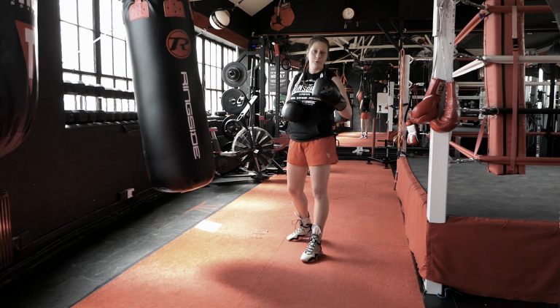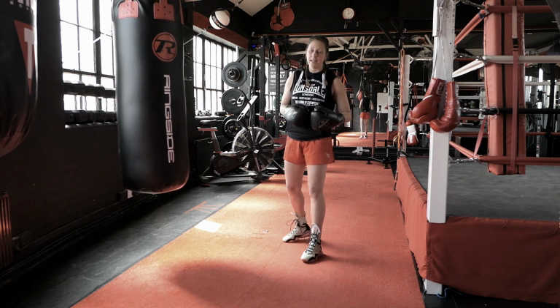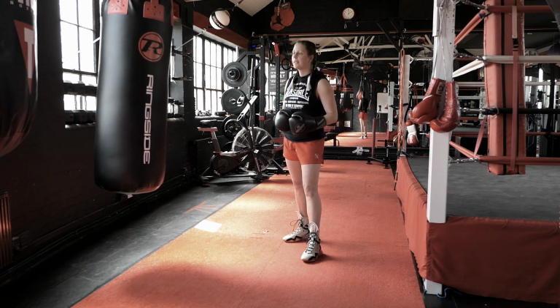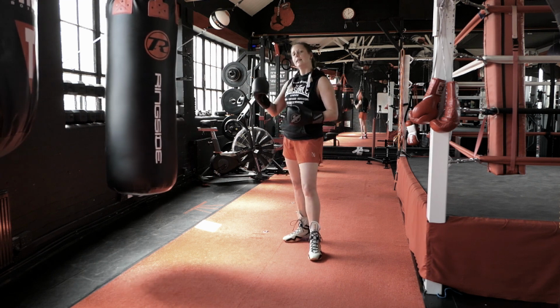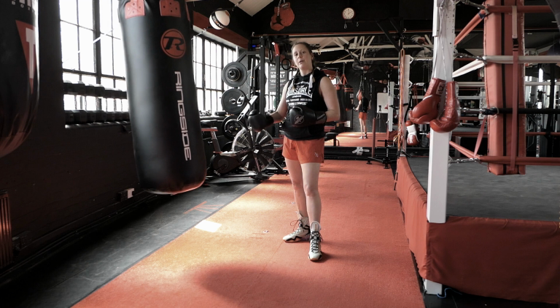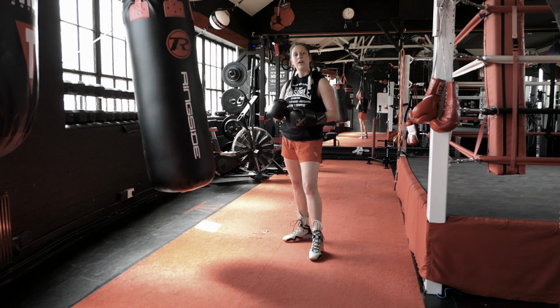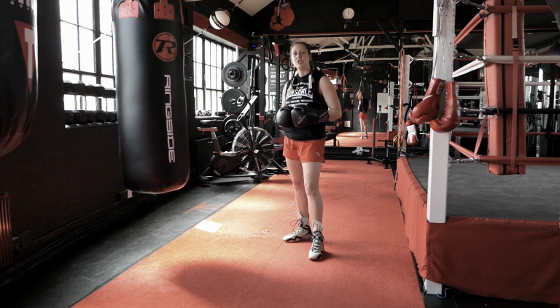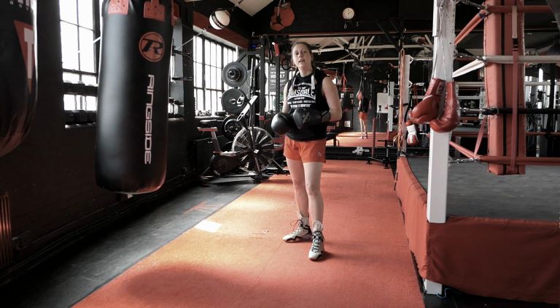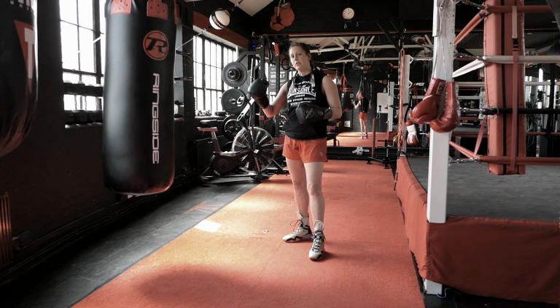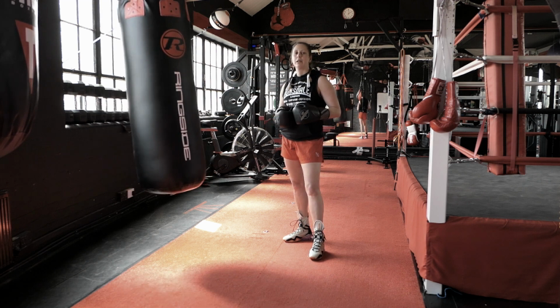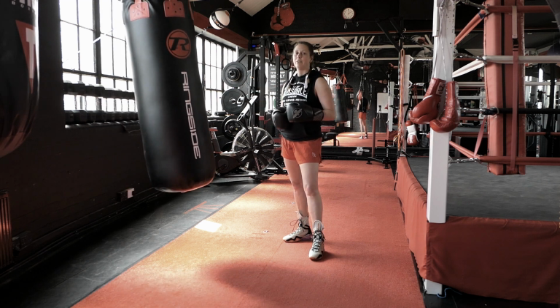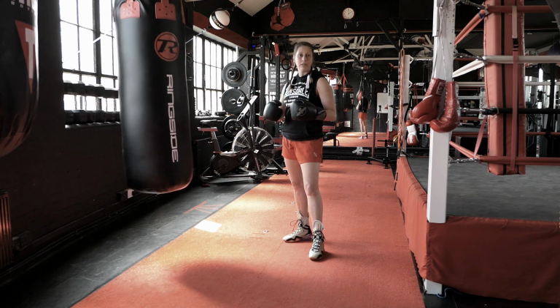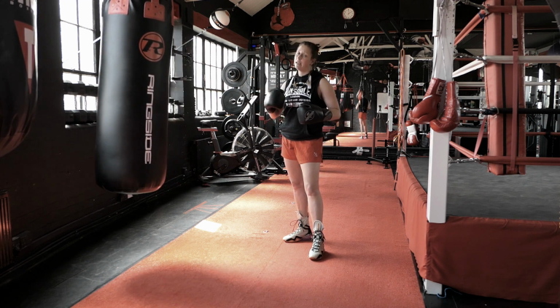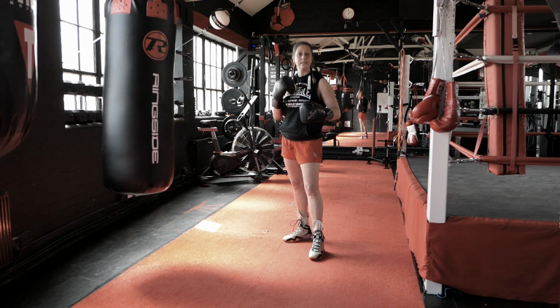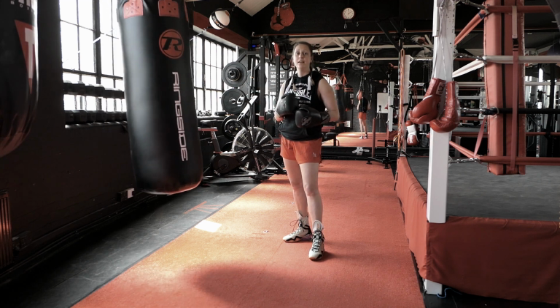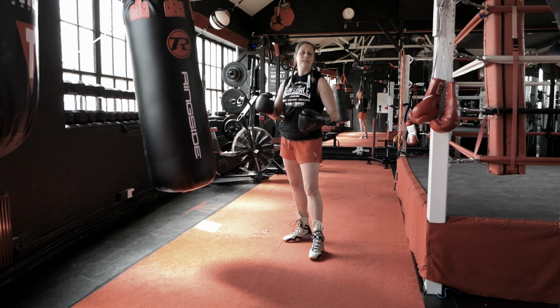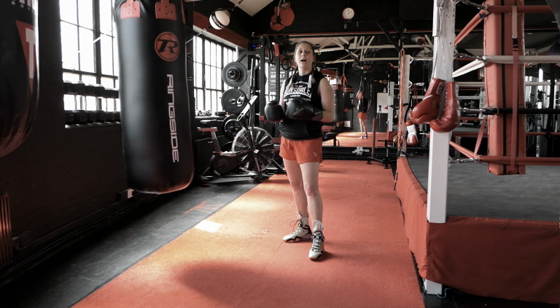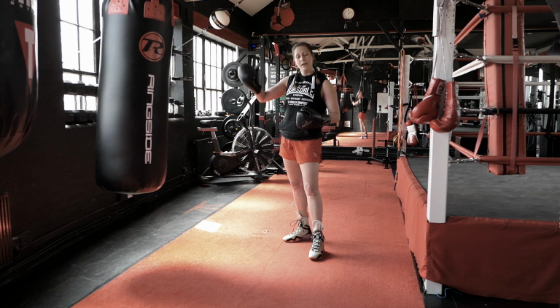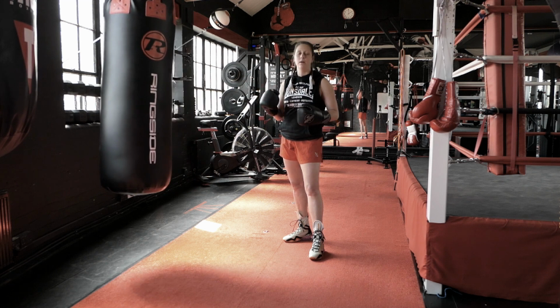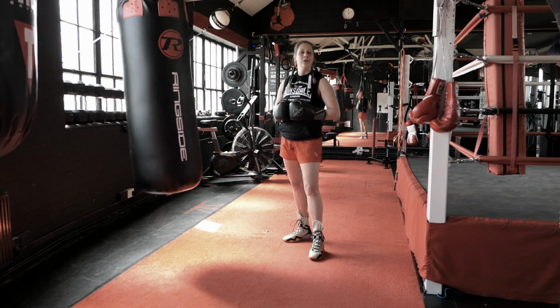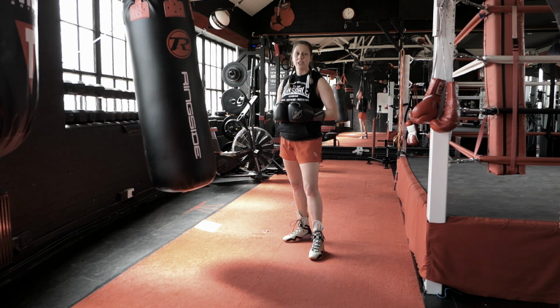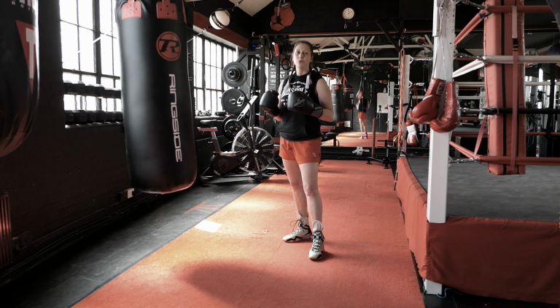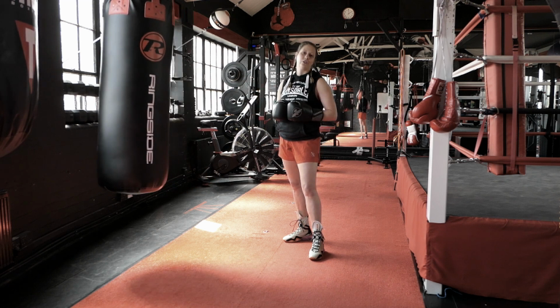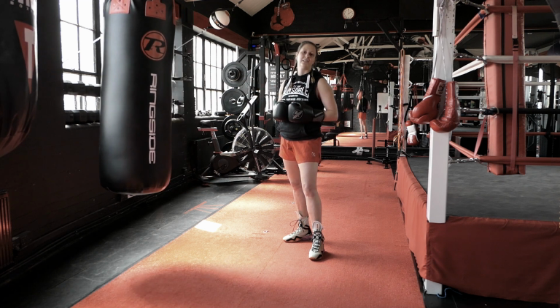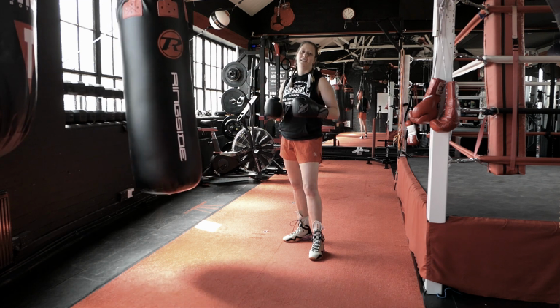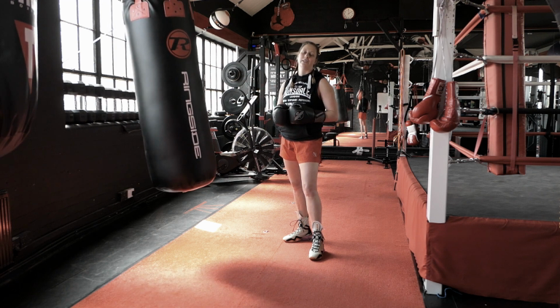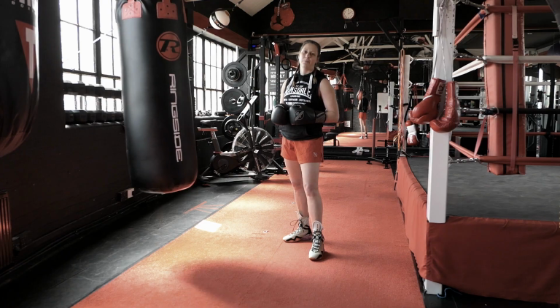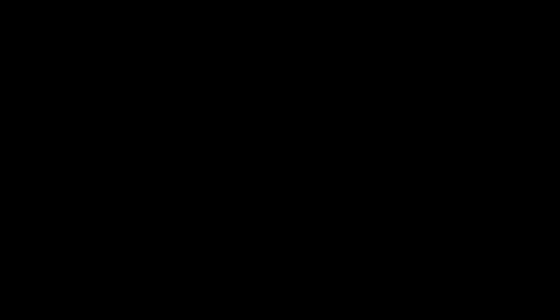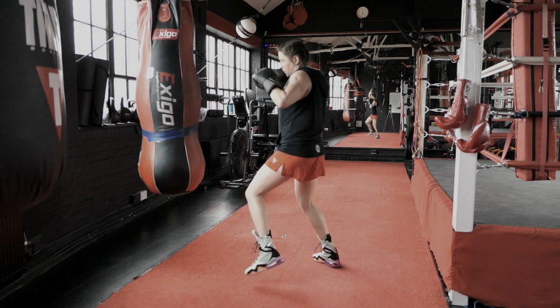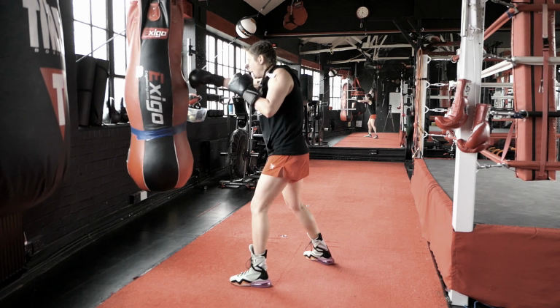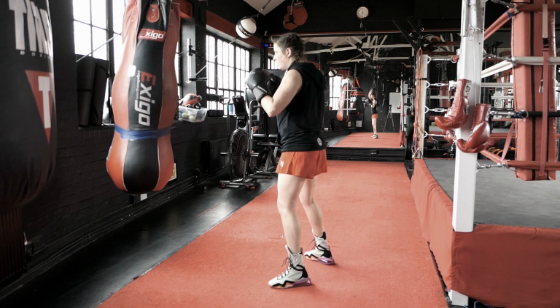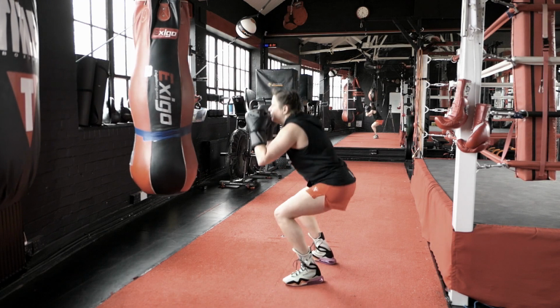If you reach ten — ten times jump cross, ten jumps — then you start going back down to nine, eight, seven. Doesn't matter how high or how low you reach; you go for three minutes until your time is up. Let's do it!